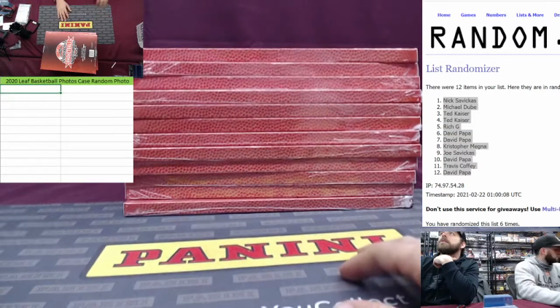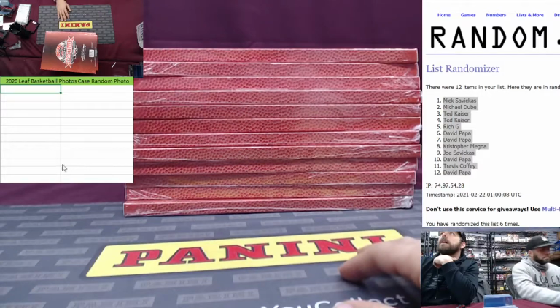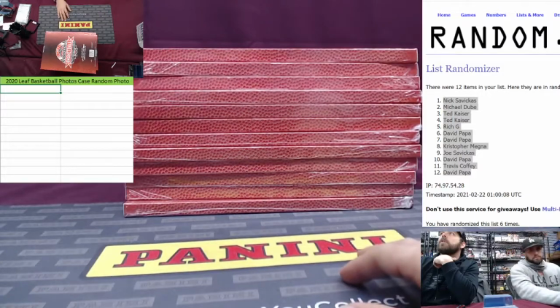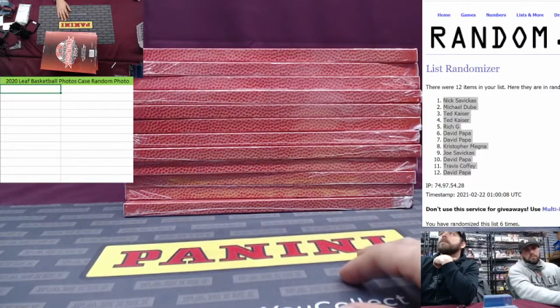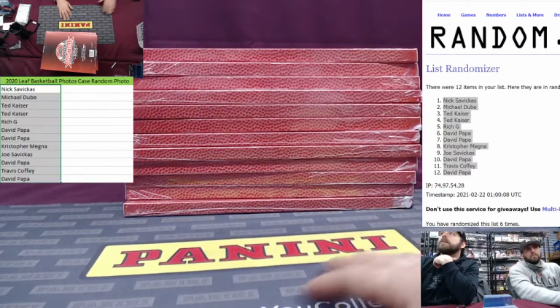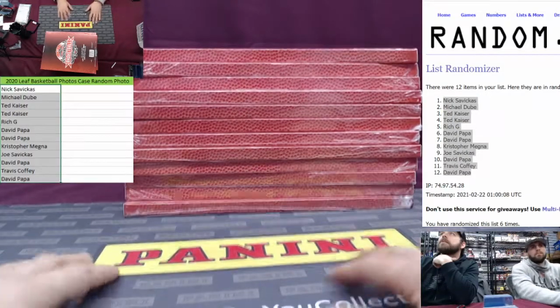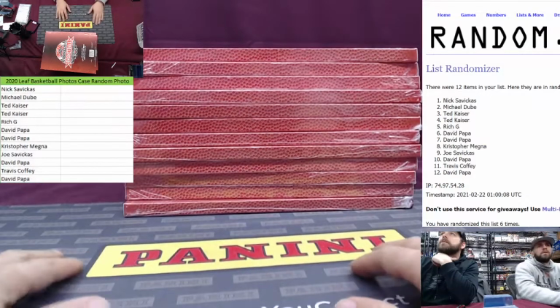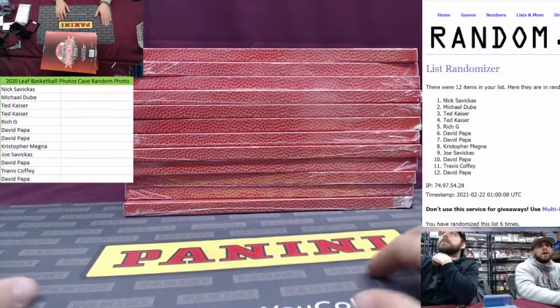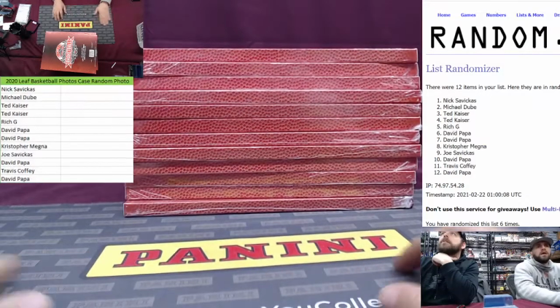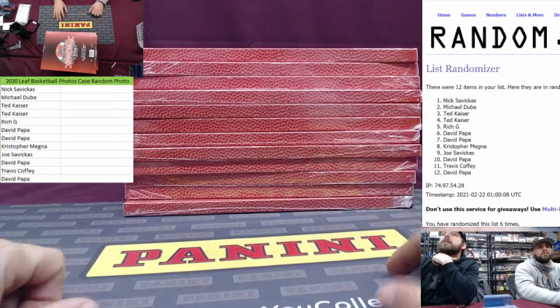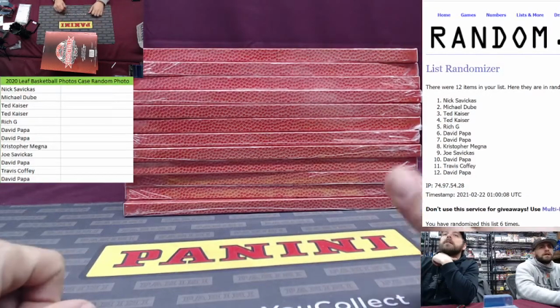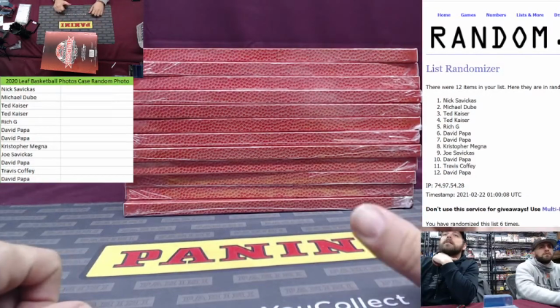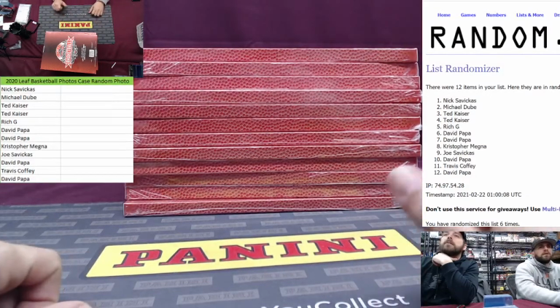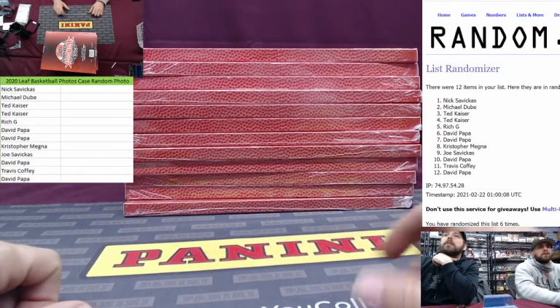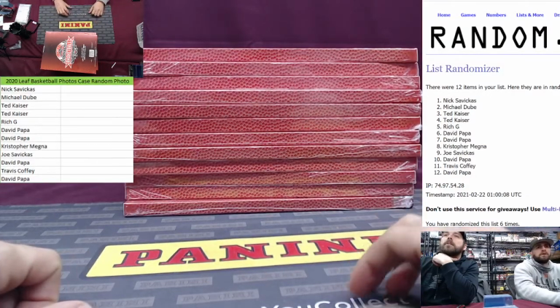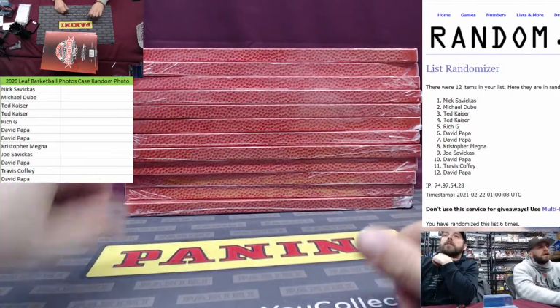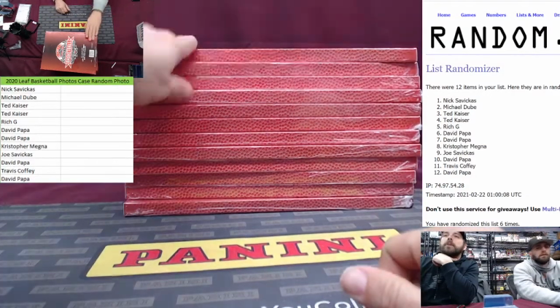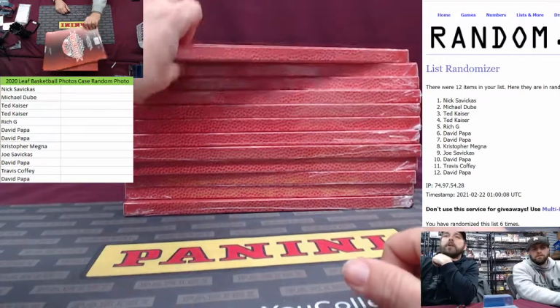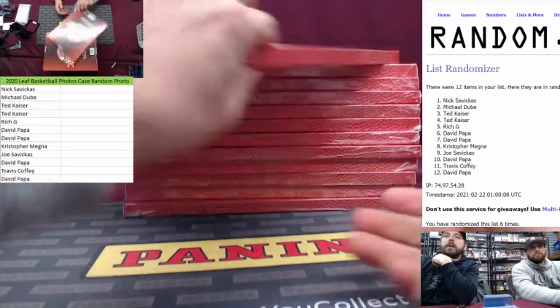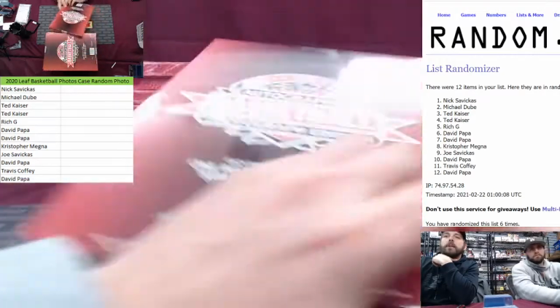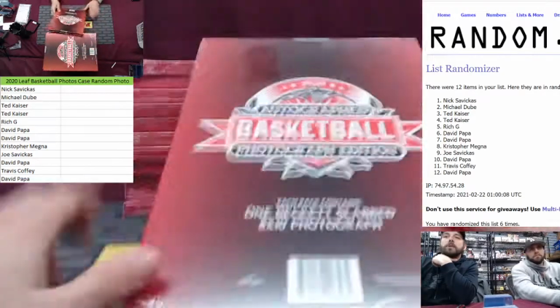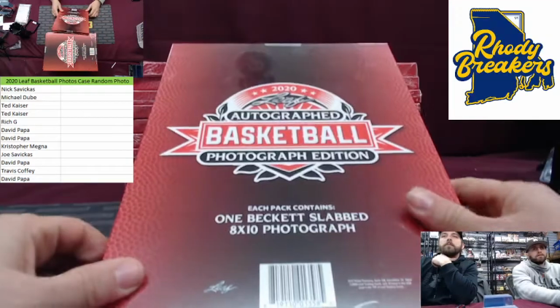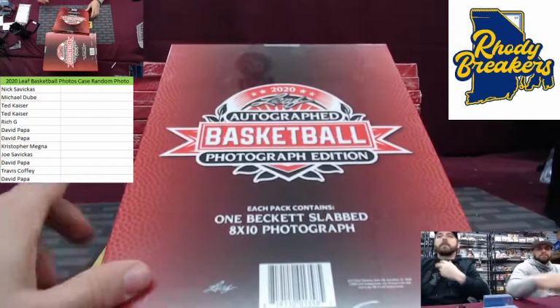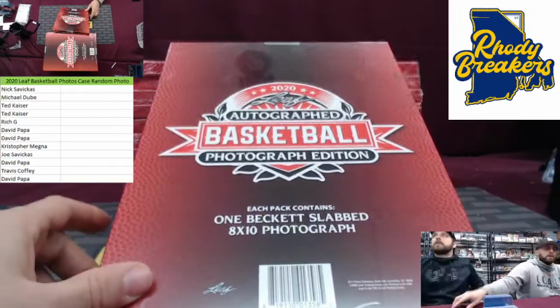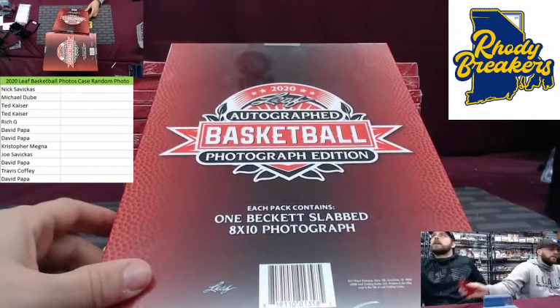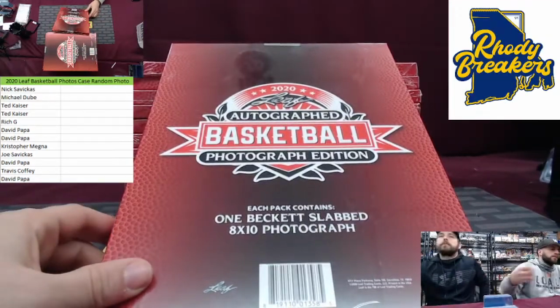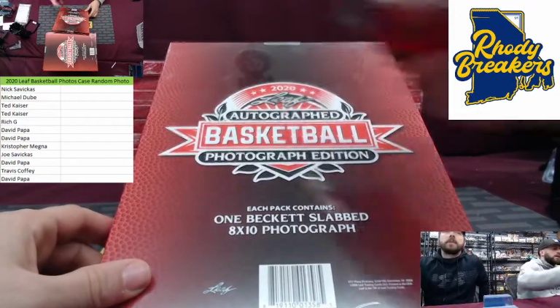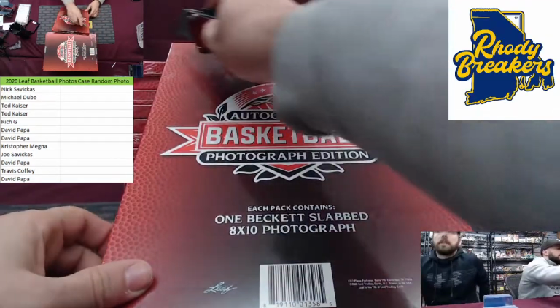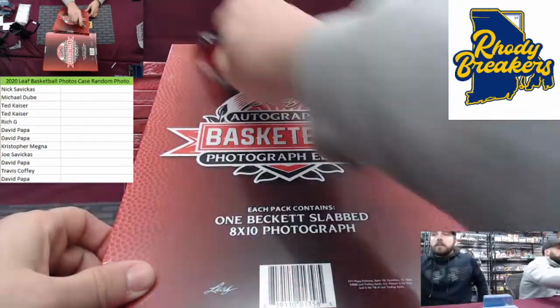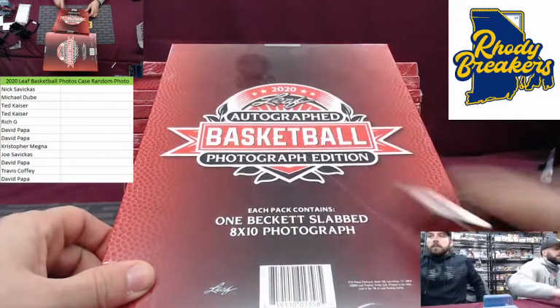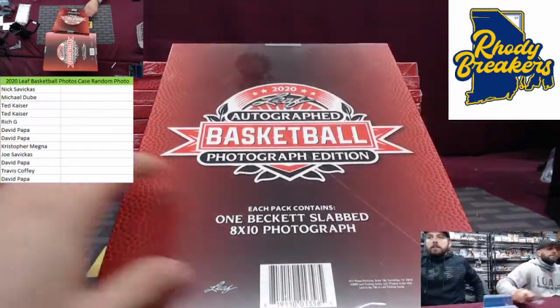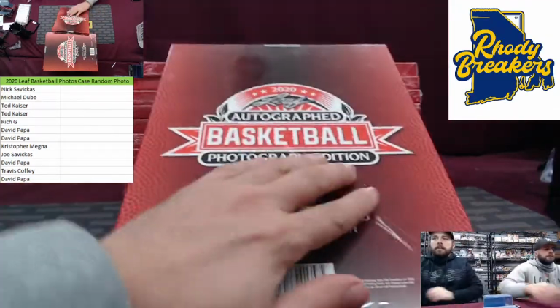No rhyme or reason to this. Papa's getting which one — the last one? Oh, he's in the middle too. We have no idea what number's the best one. Good luck. Nick Savikas up first.